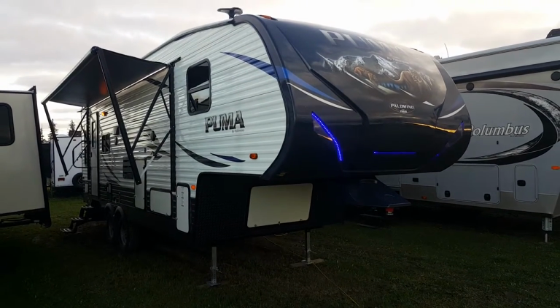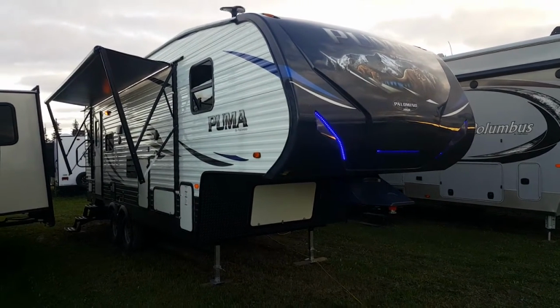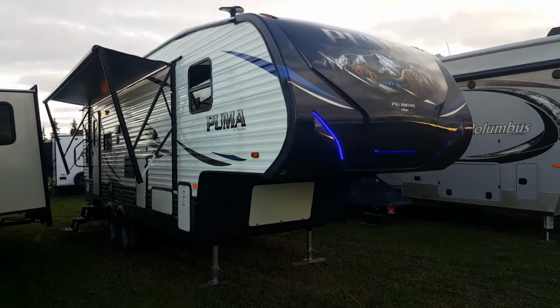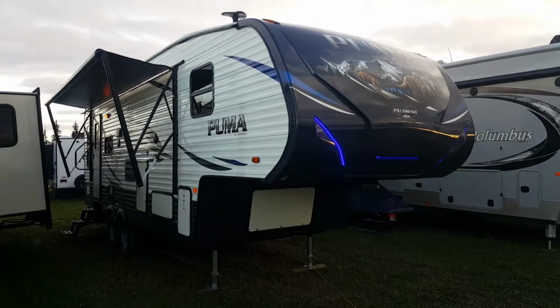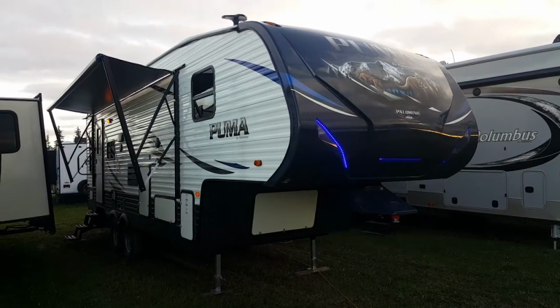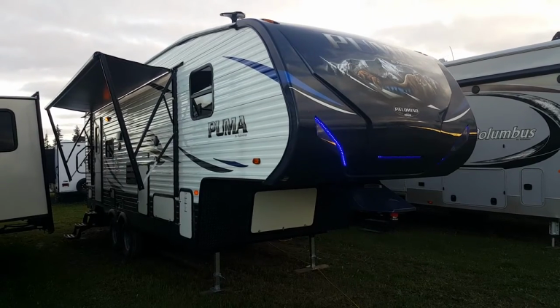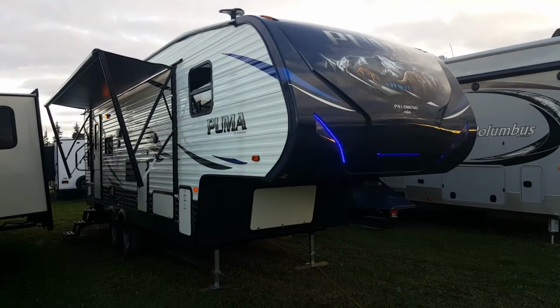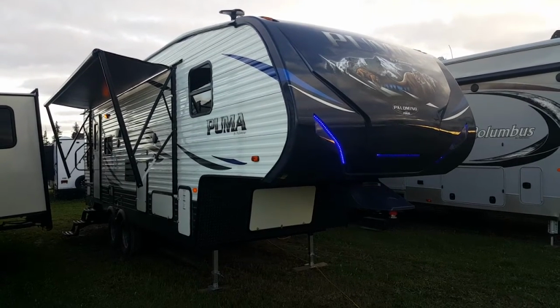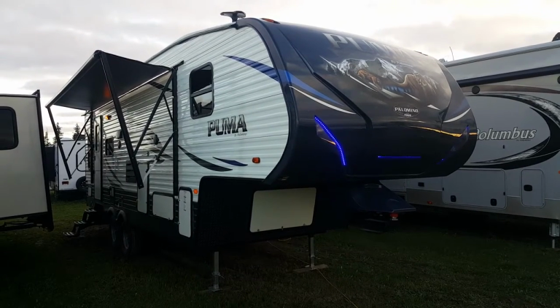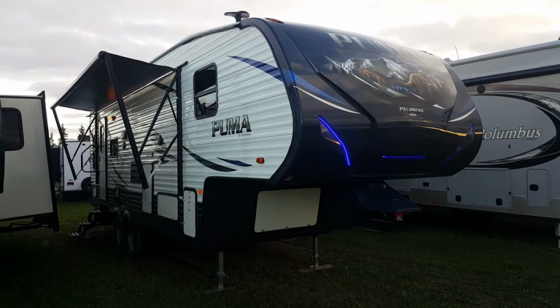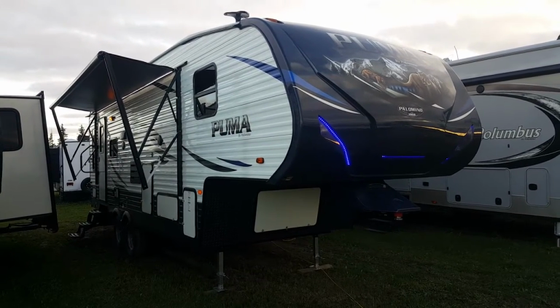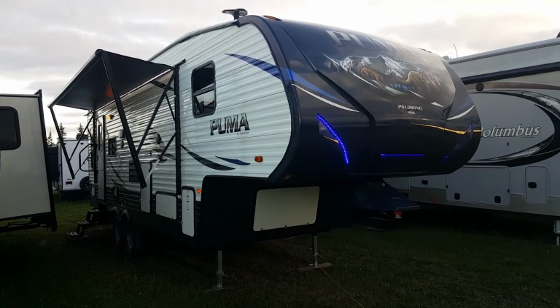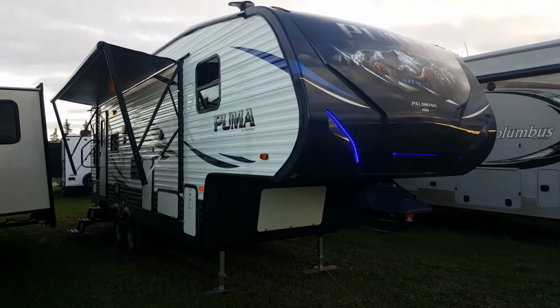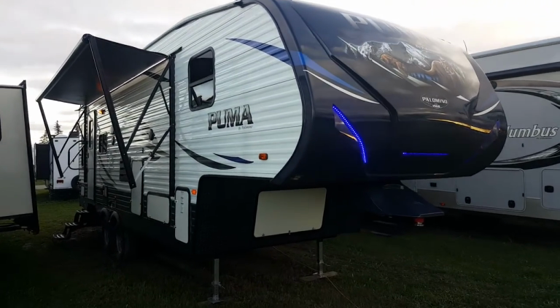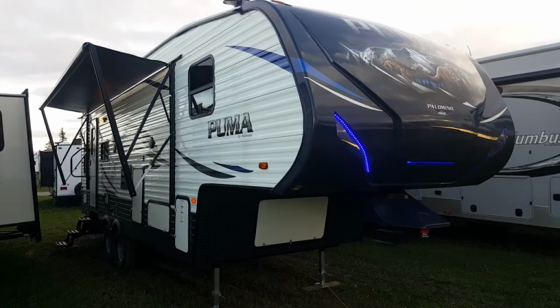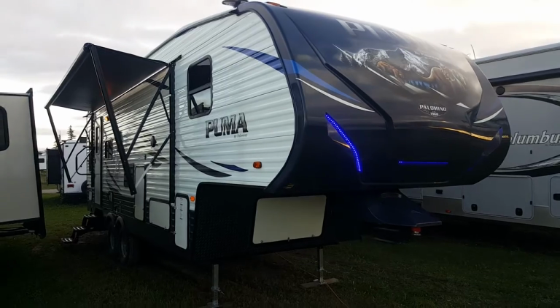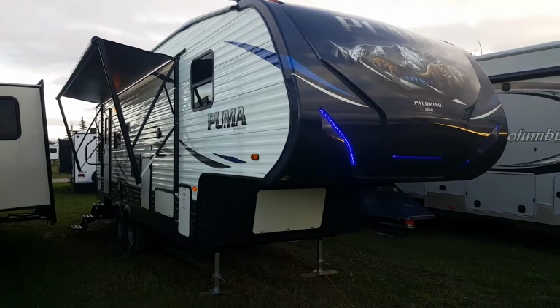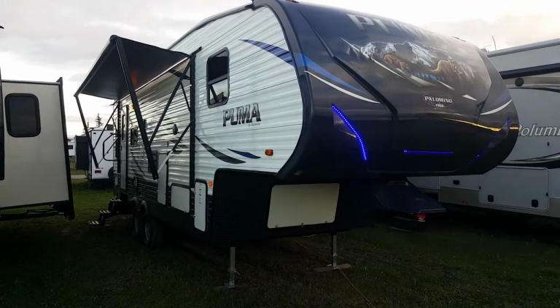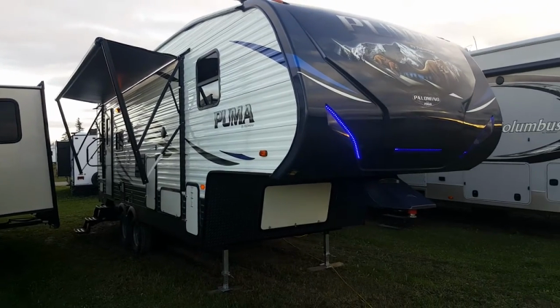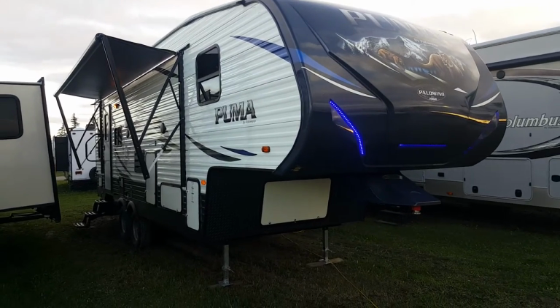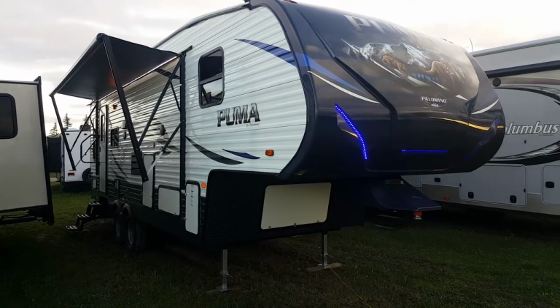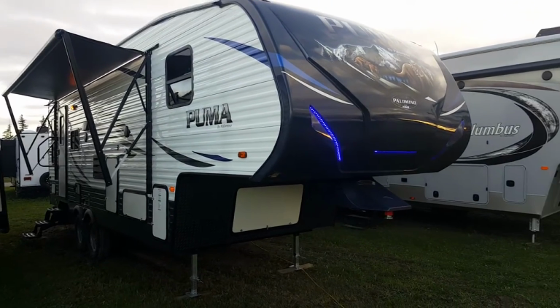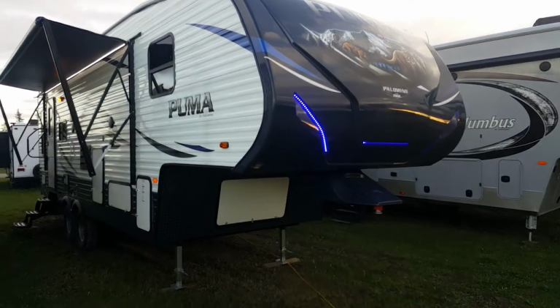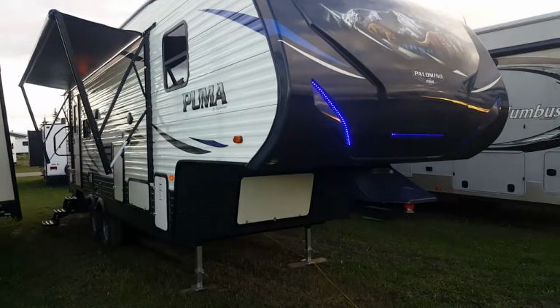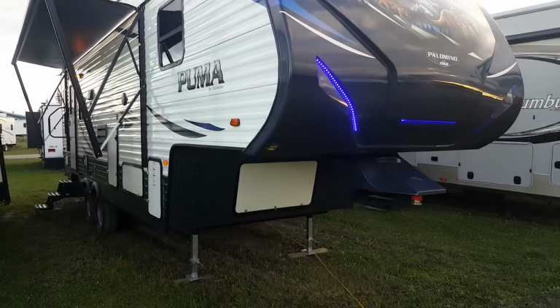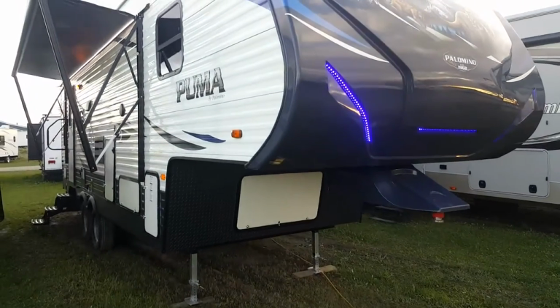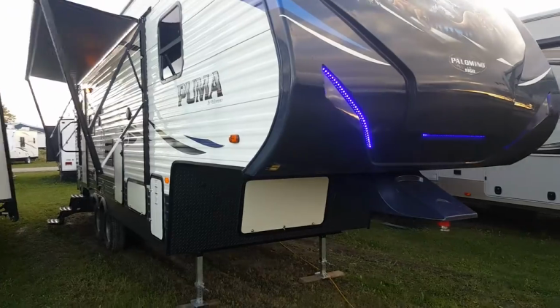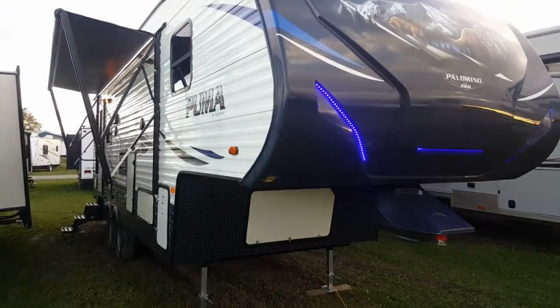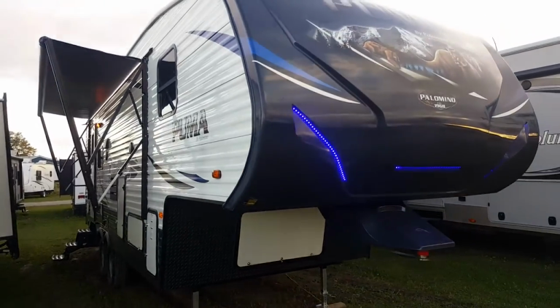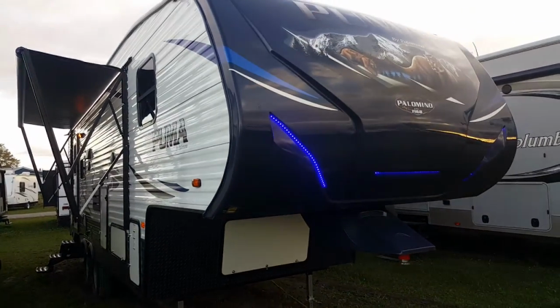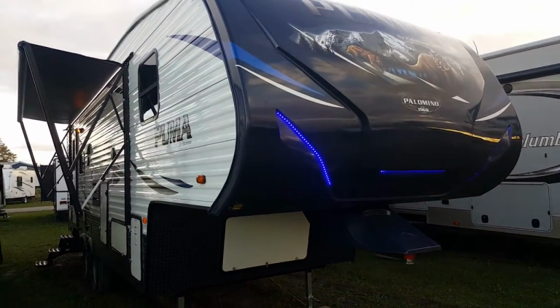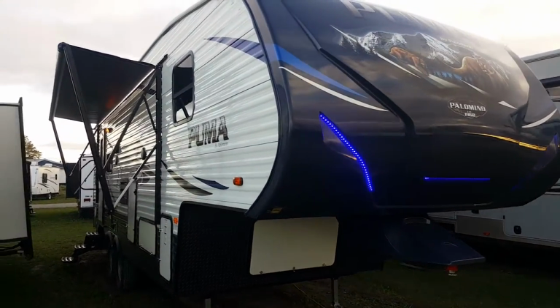With this one it's a rear sitting room, front queen walk-around bedroom, and it does have a power slide out on it. The weight of this particular camper the way it sits is just about 7,000 pounds. This one is well equipped with options and I'll give you a walk-around tour today and point out all the nice features.